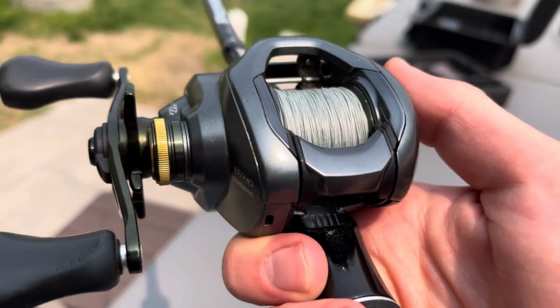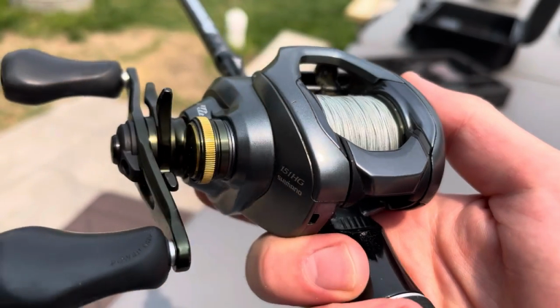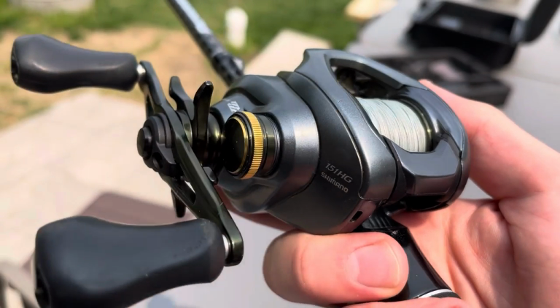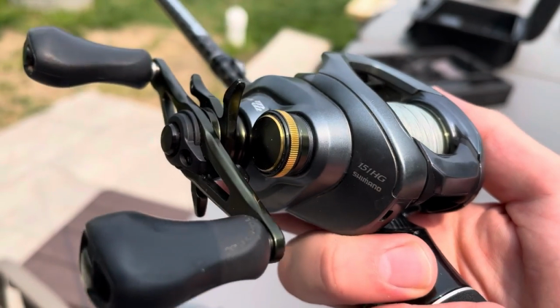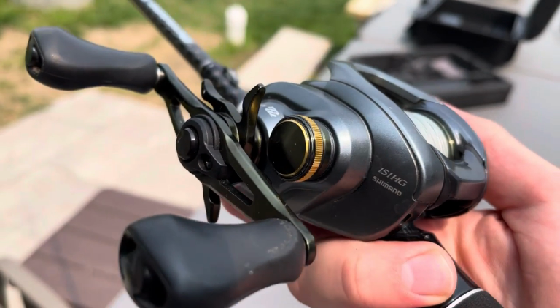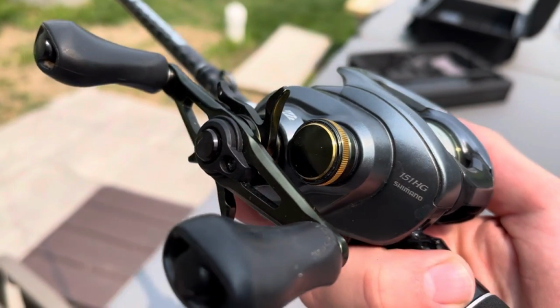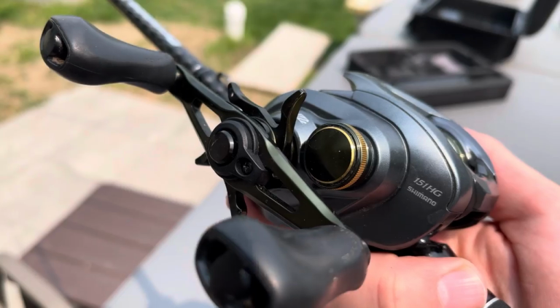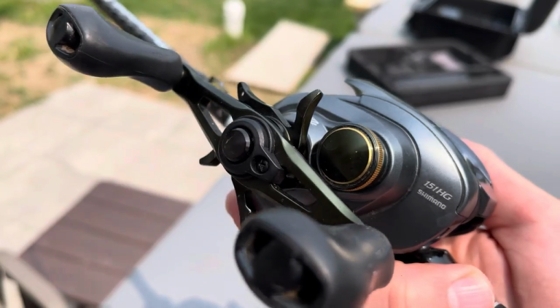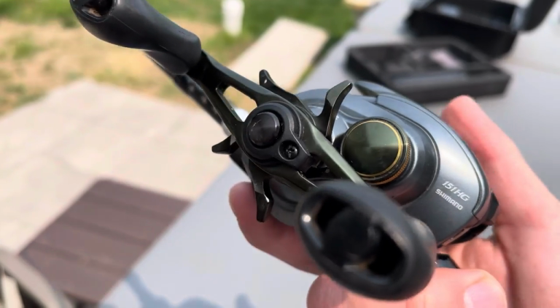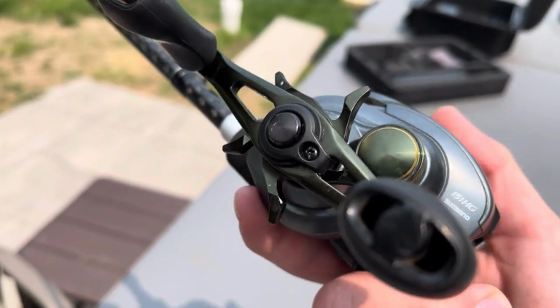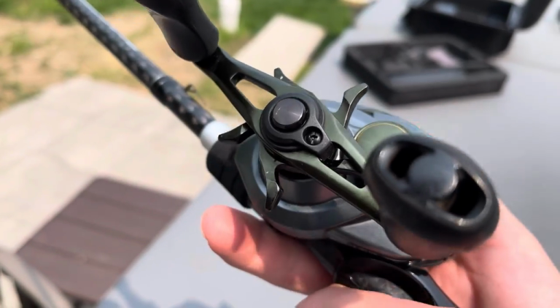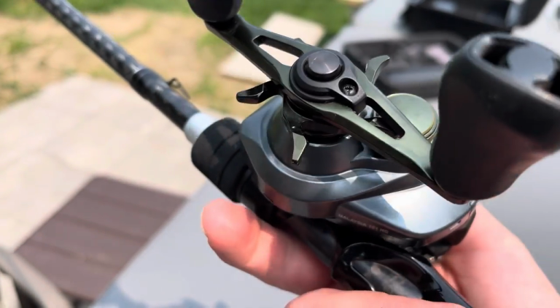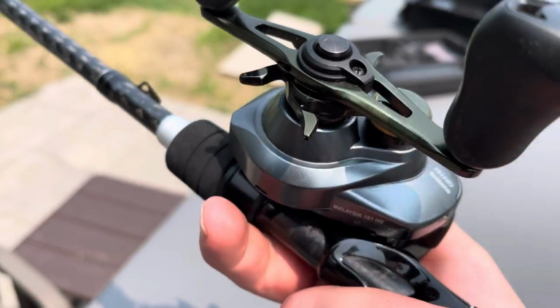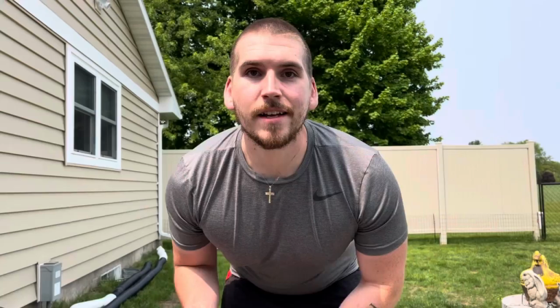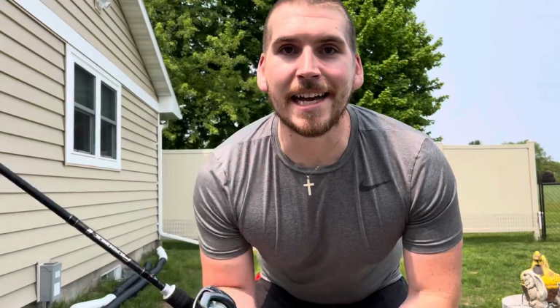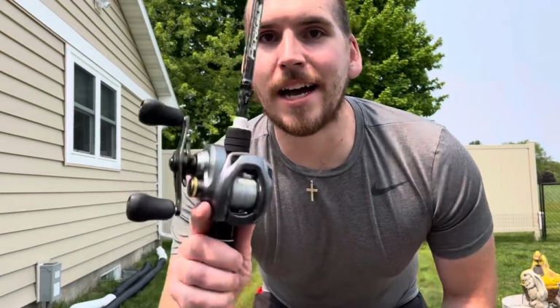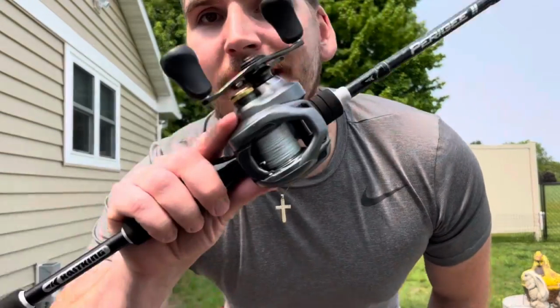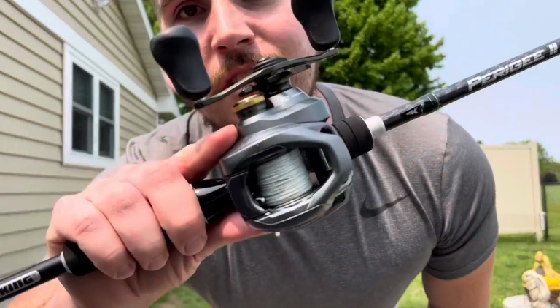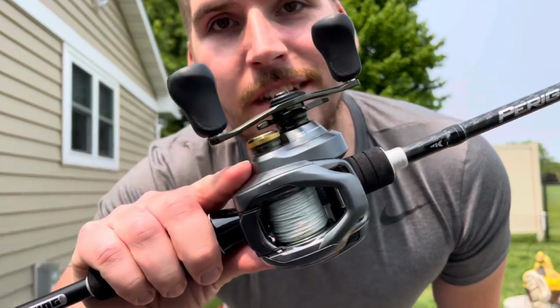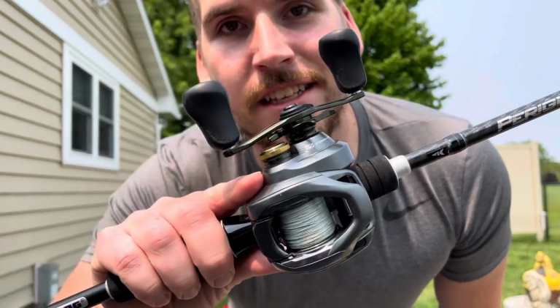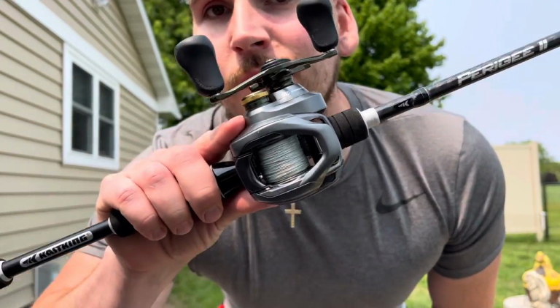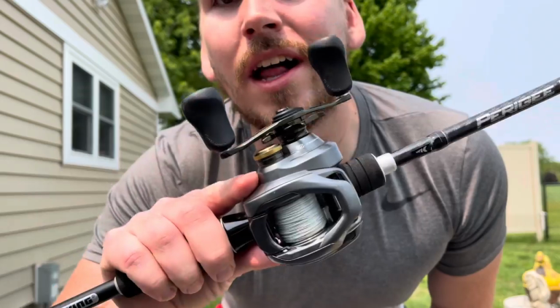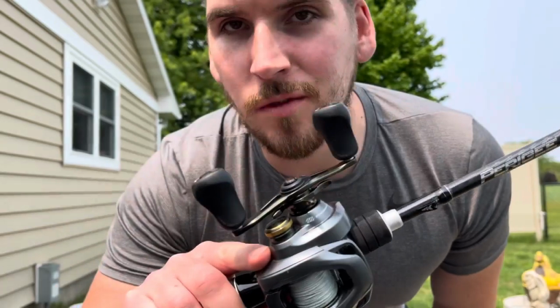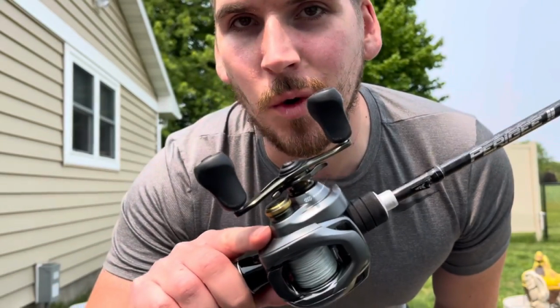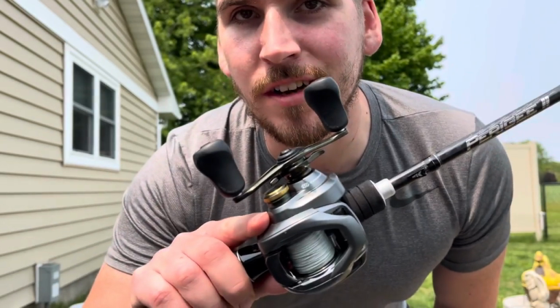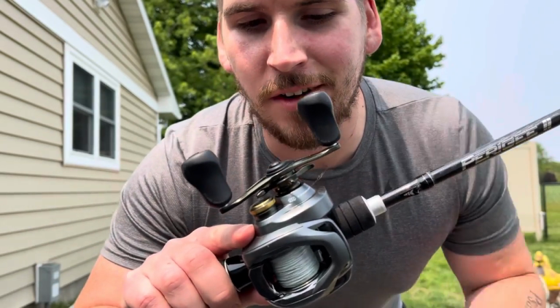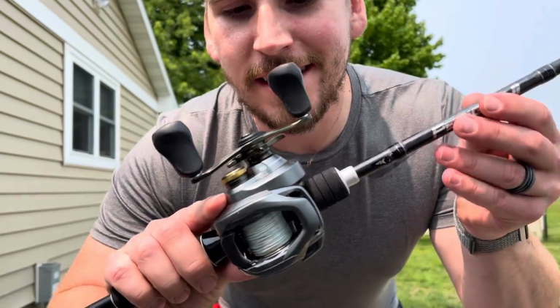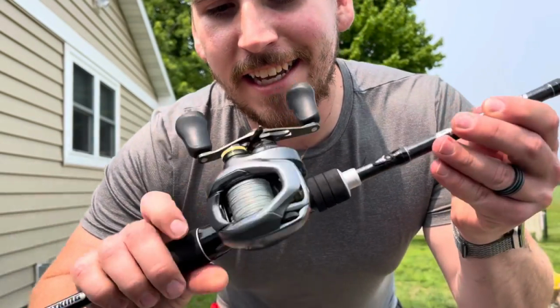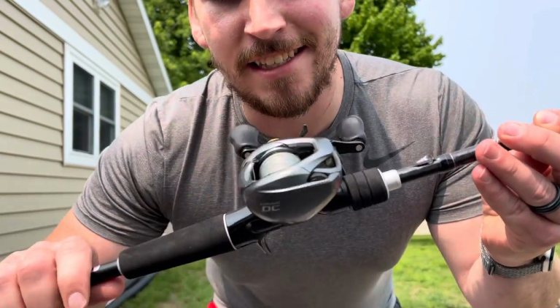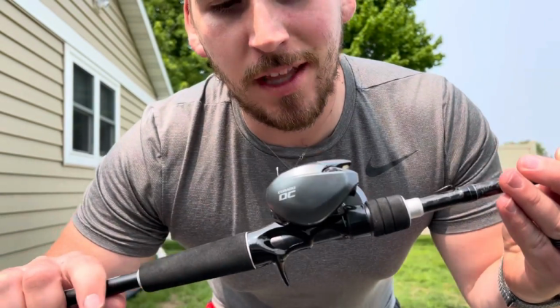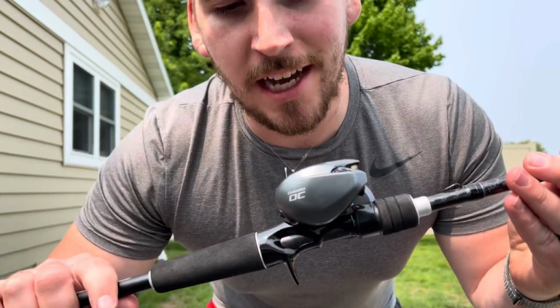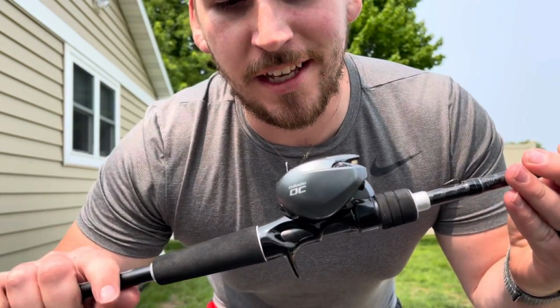Every single component on this baitcaster is high quality and built to last. That's why I've had the Curado DC for well over four years now. This thing has never let me down yet.